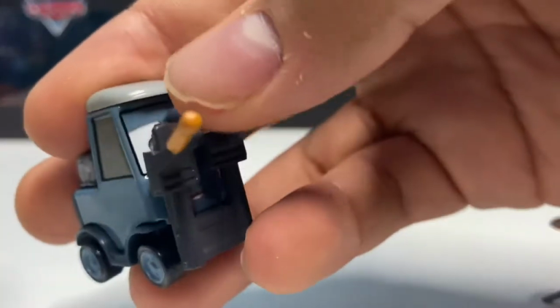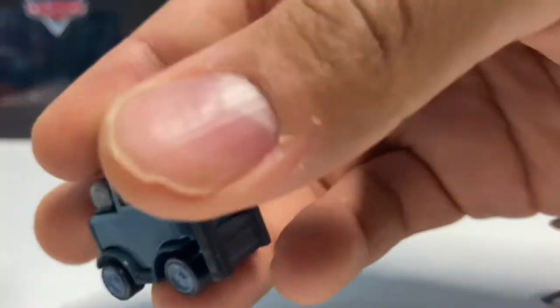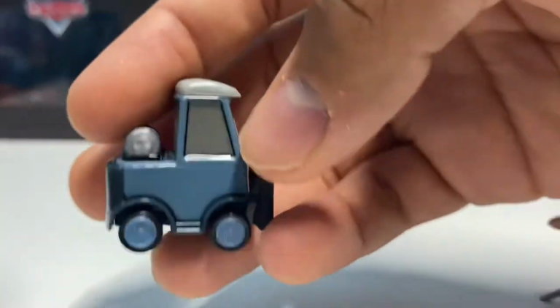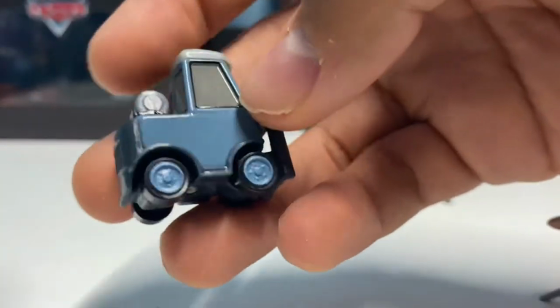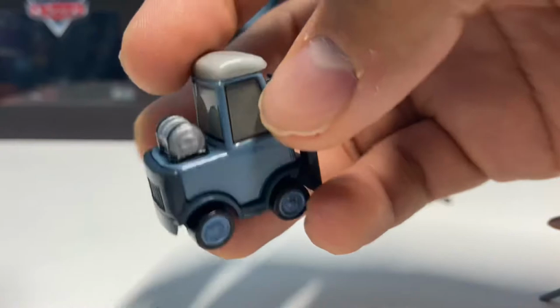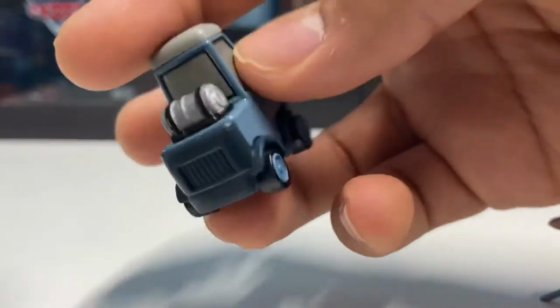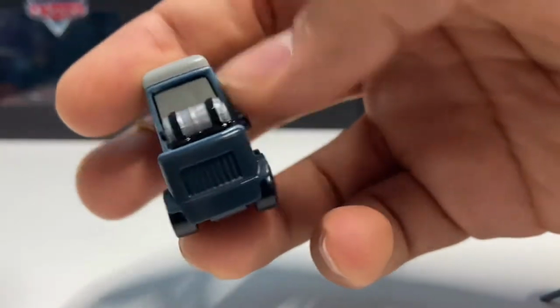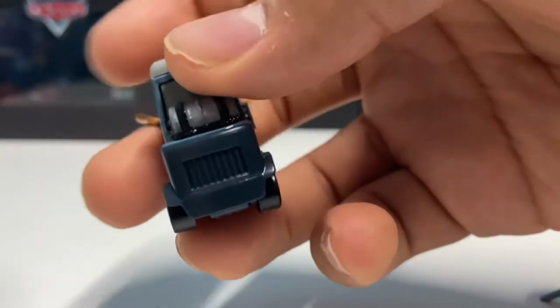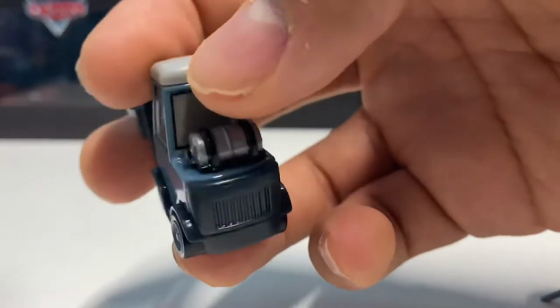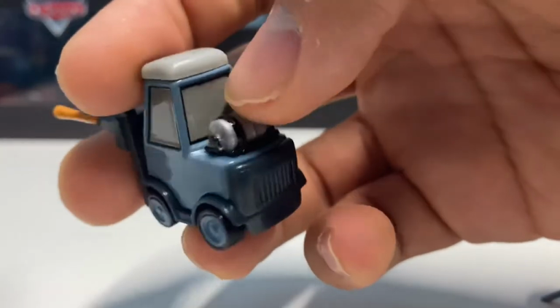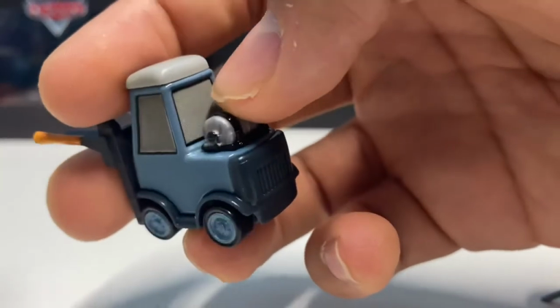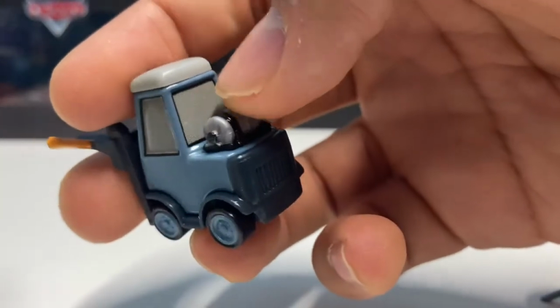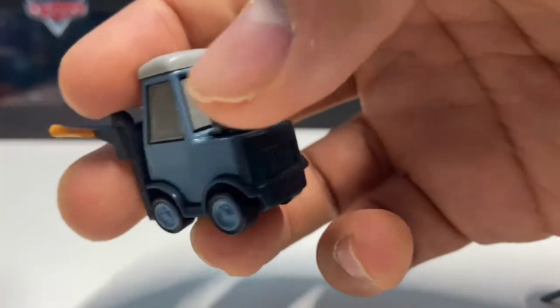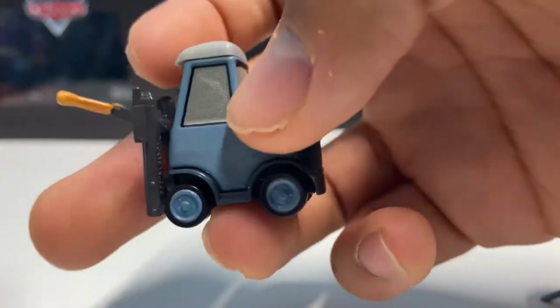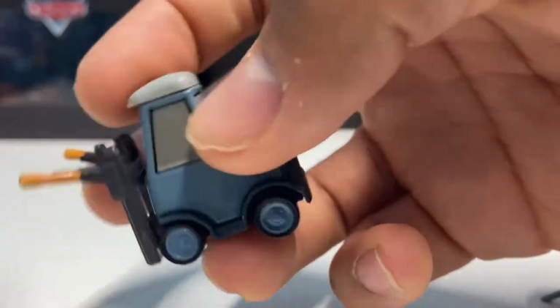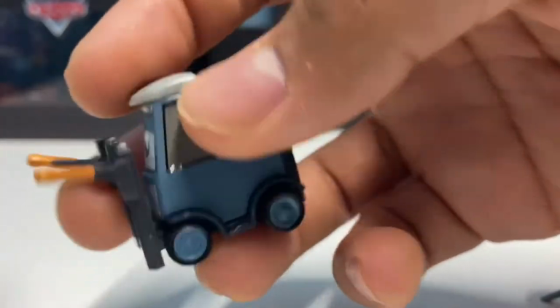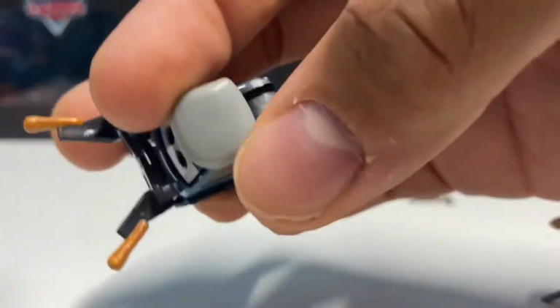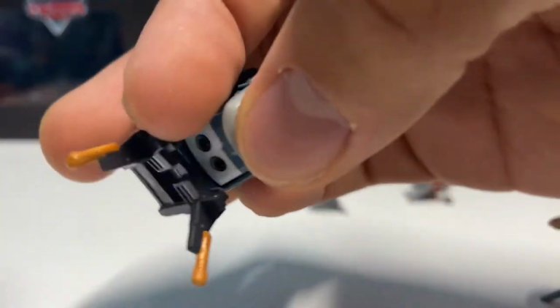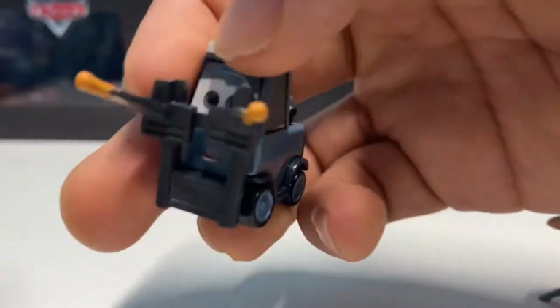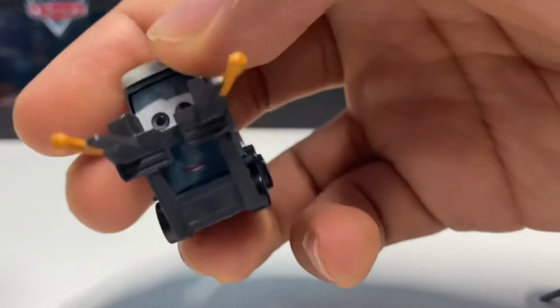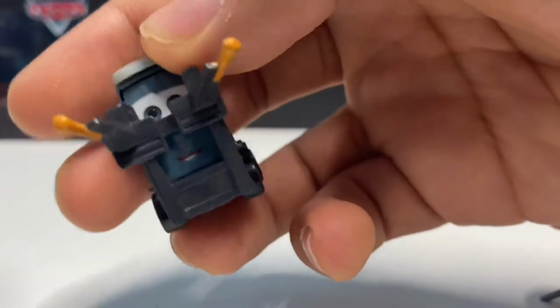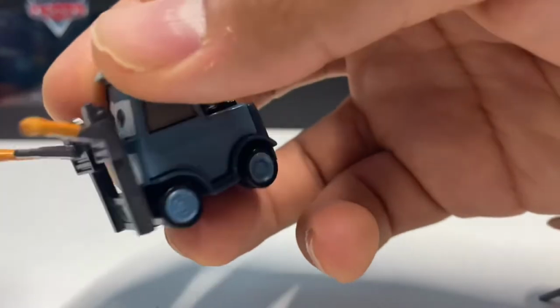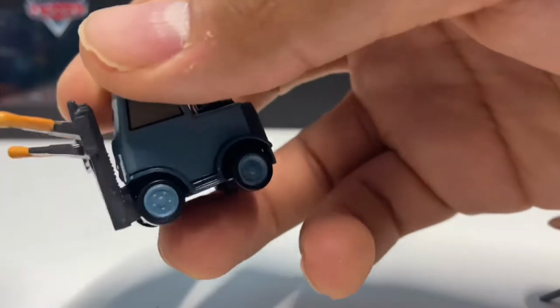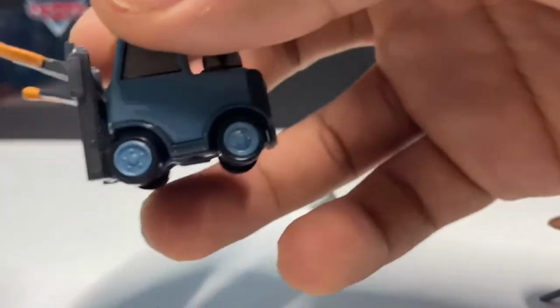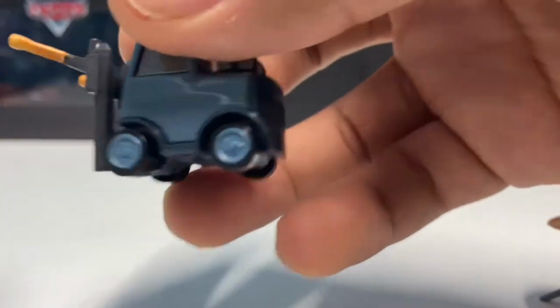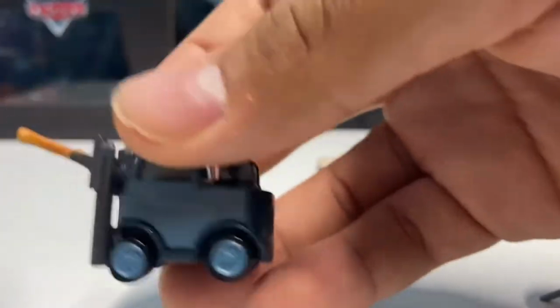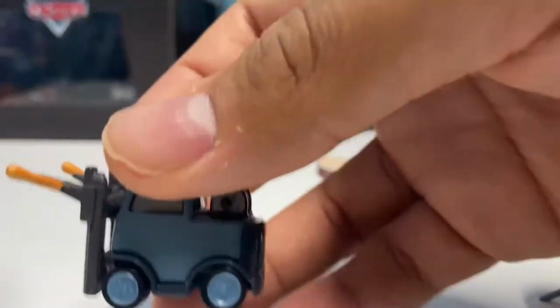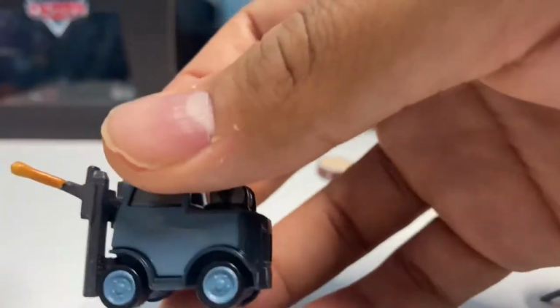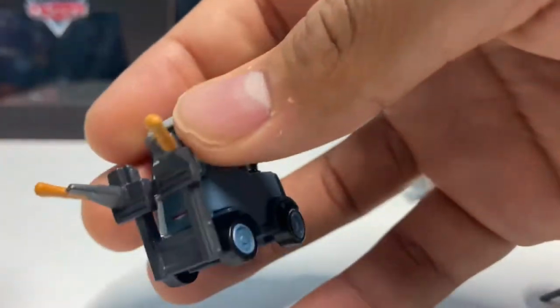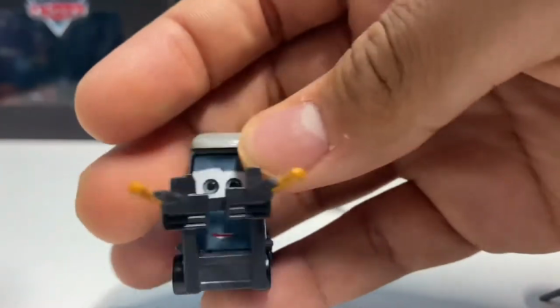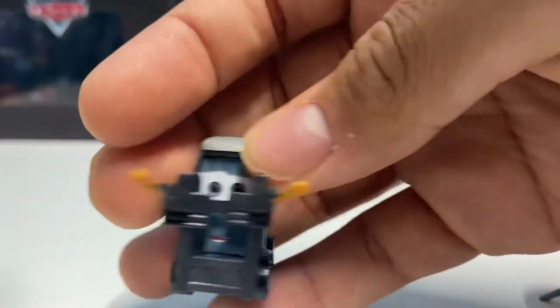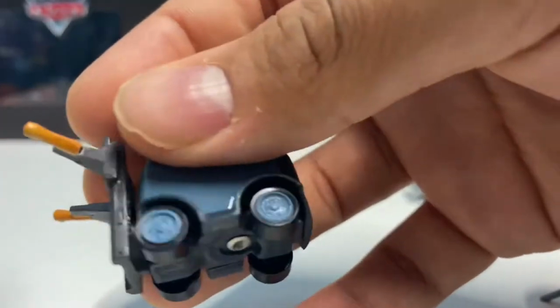She's got this blue color and a little bit of gray there on the top — looks like a classic Pitty.